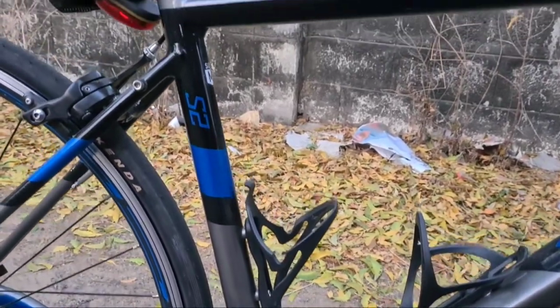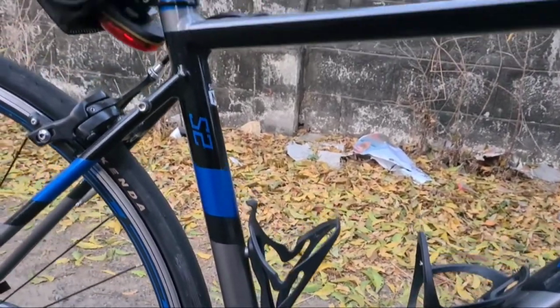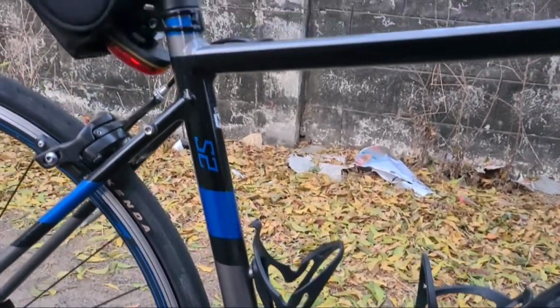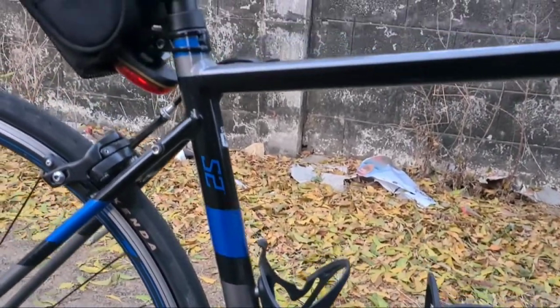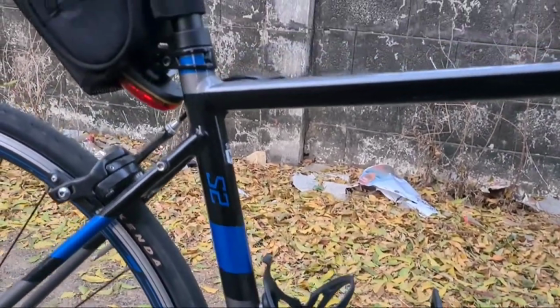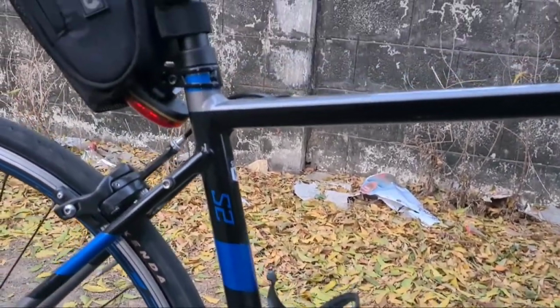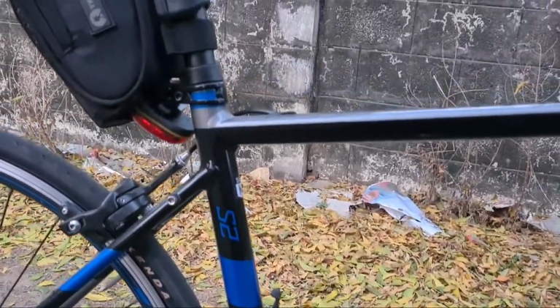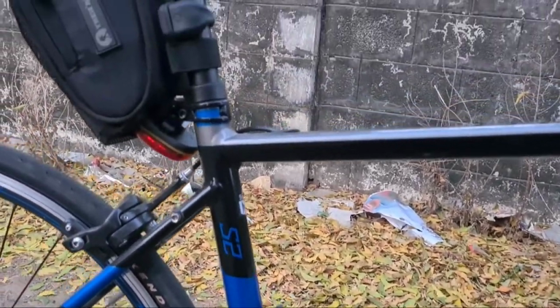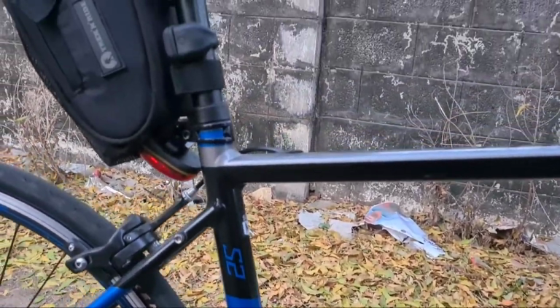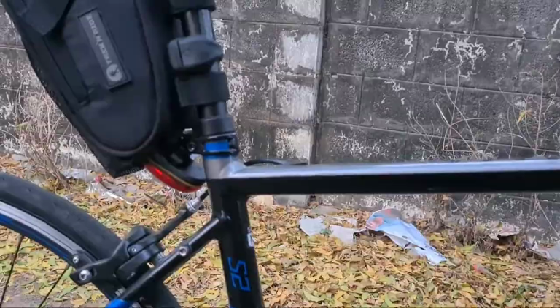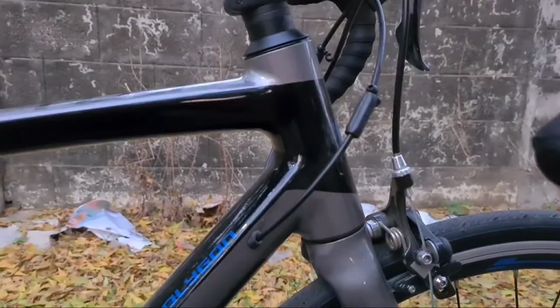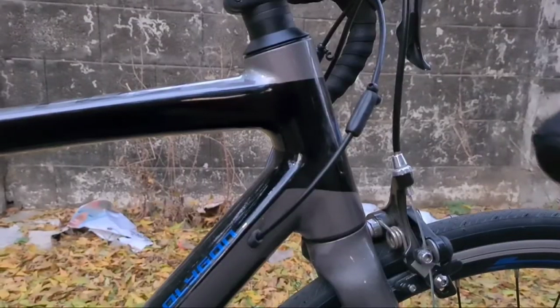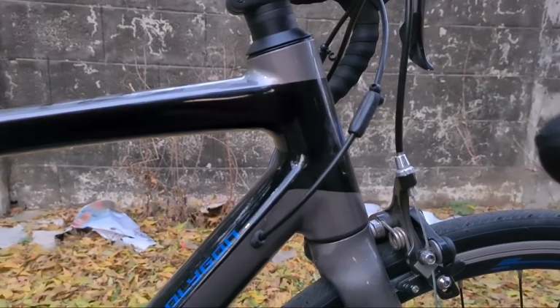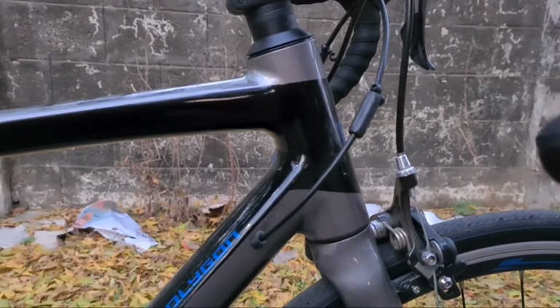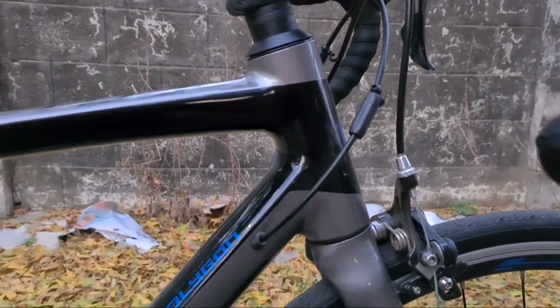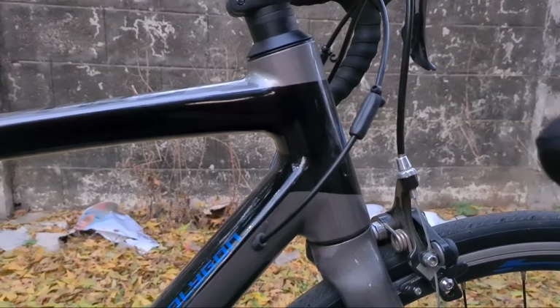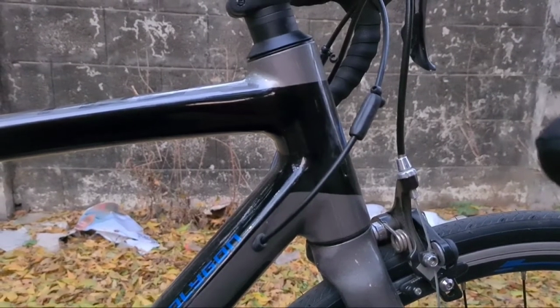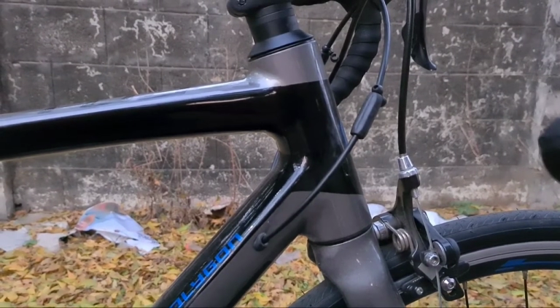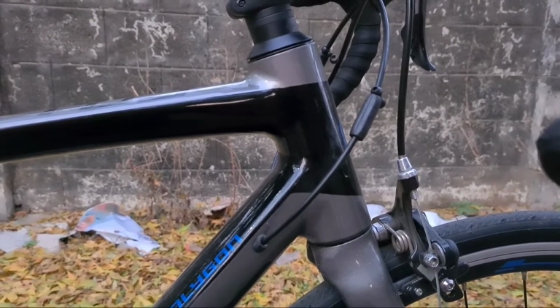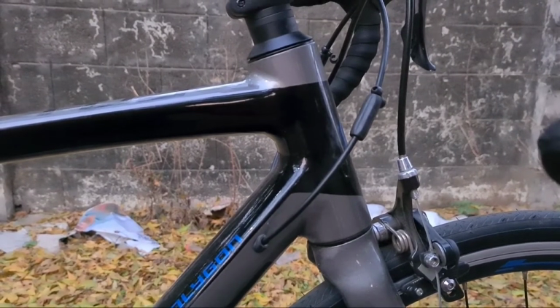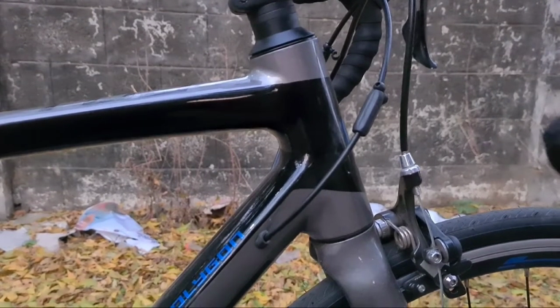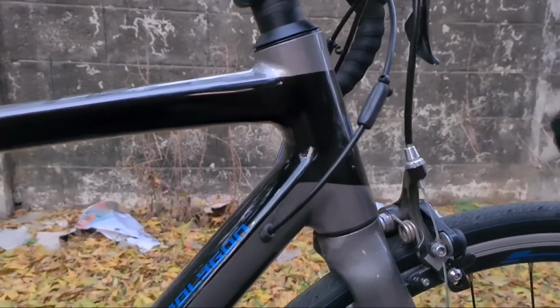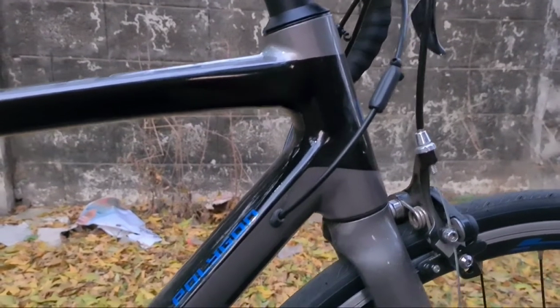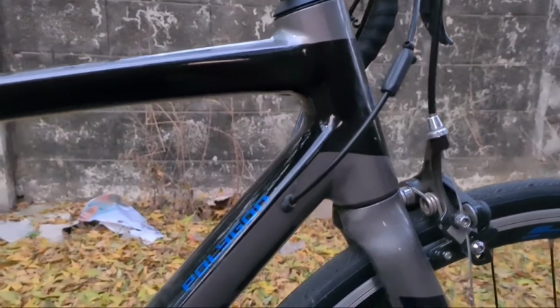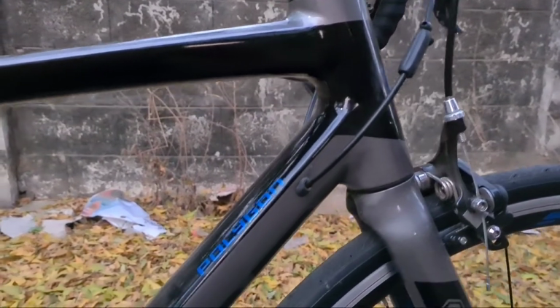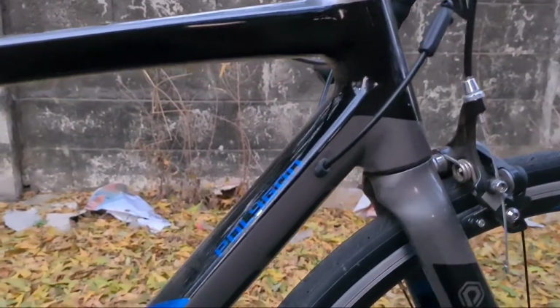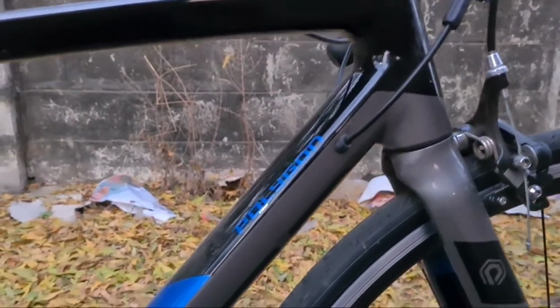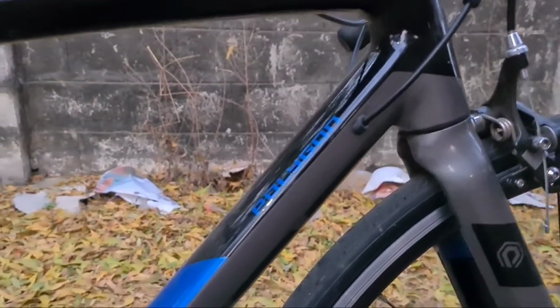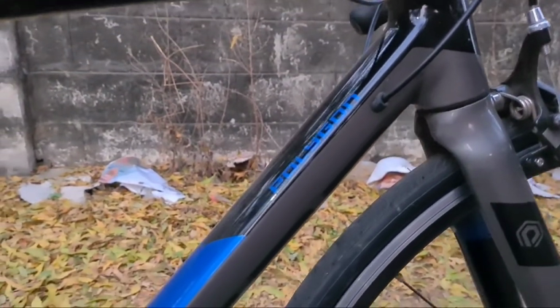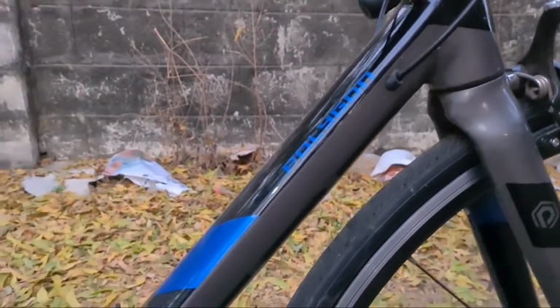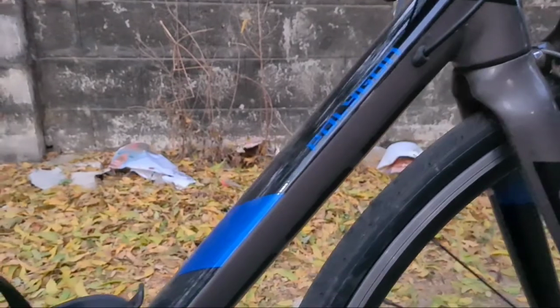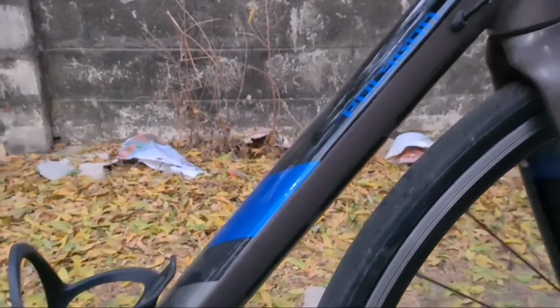It has dual bottle cage mounts and internal cable routing. The cycle looks very sleek.